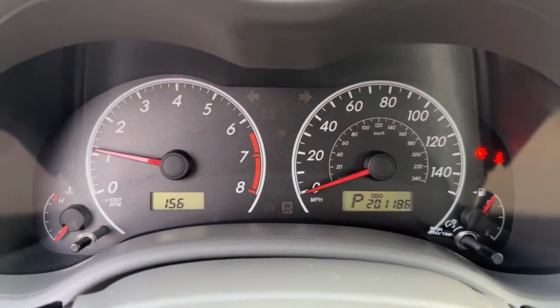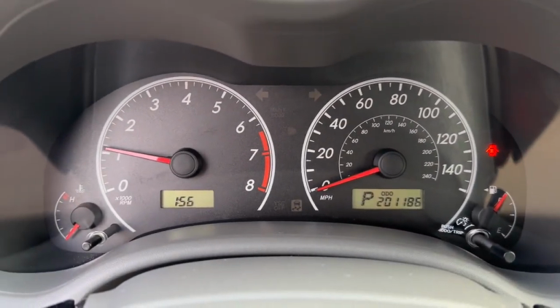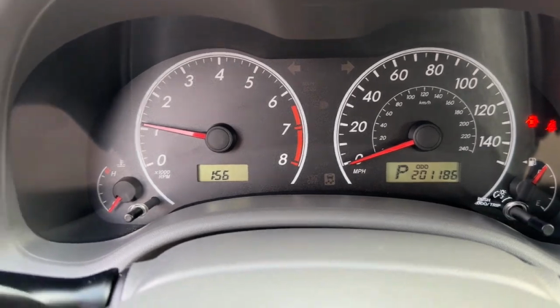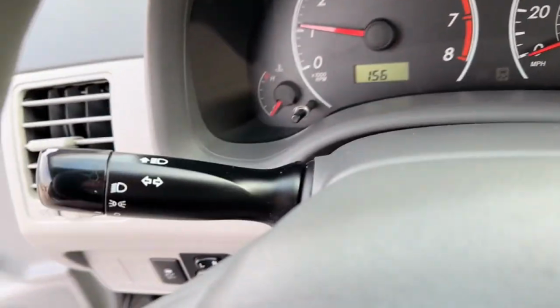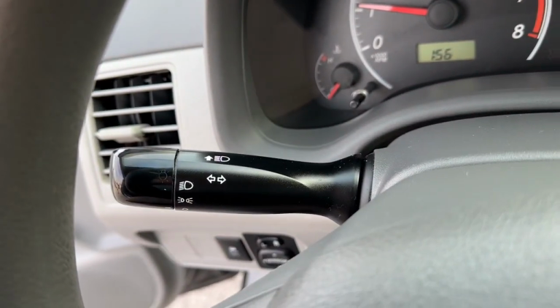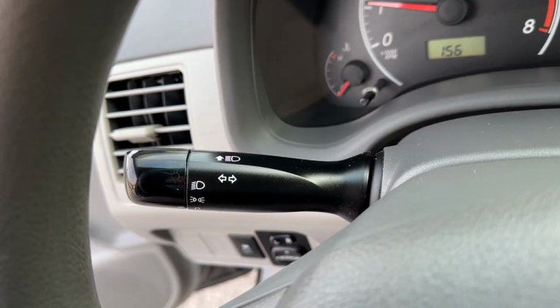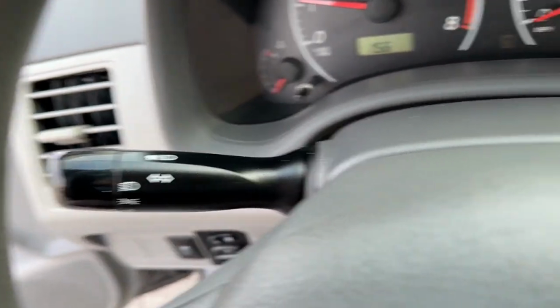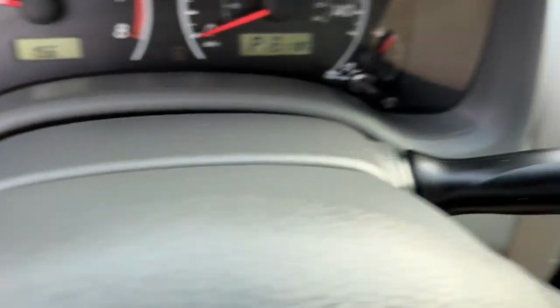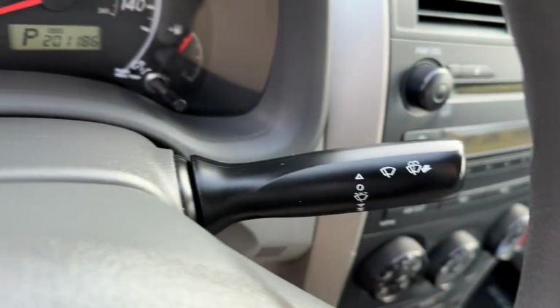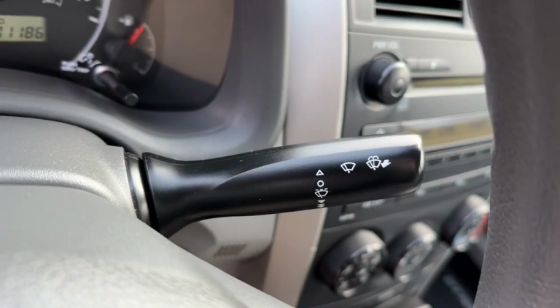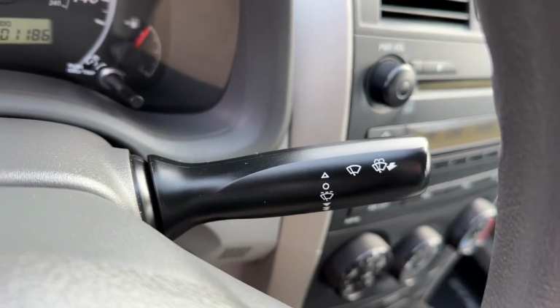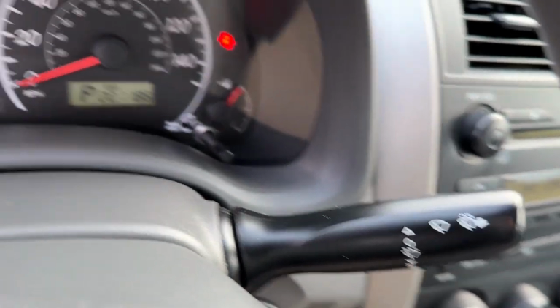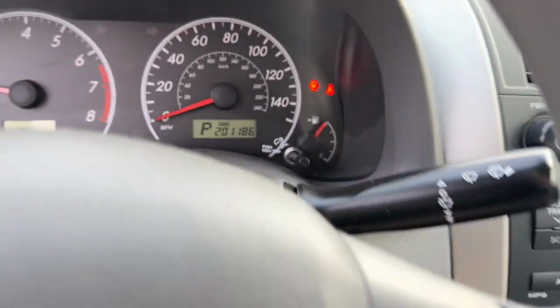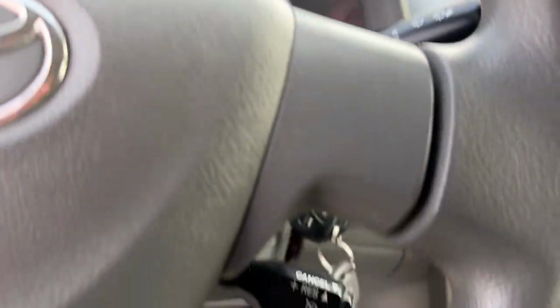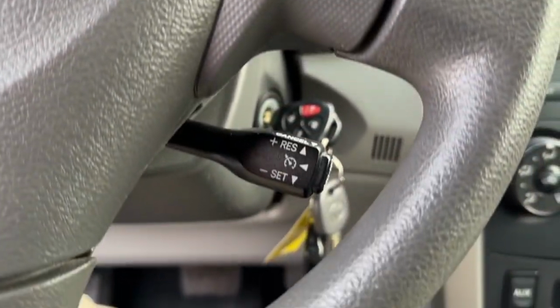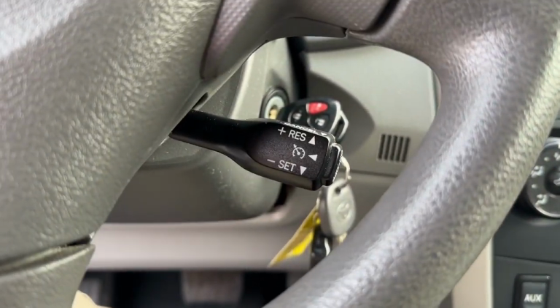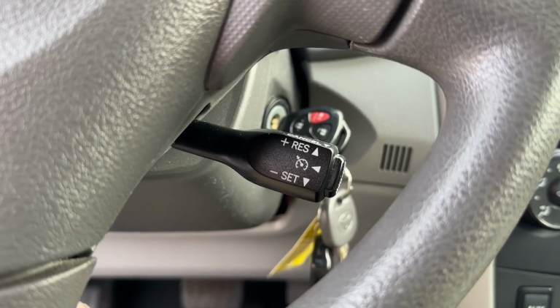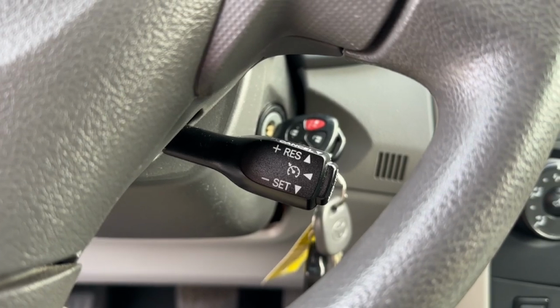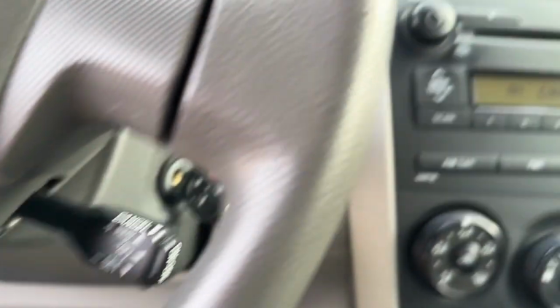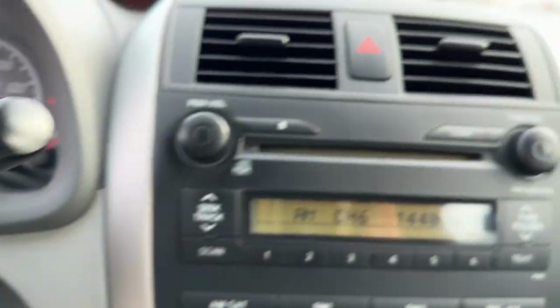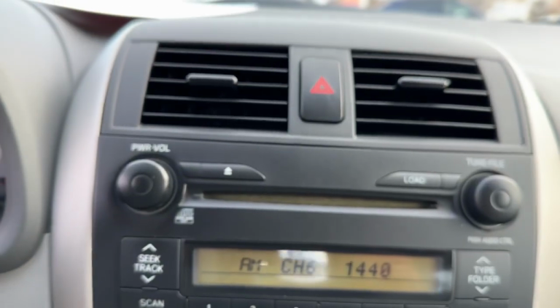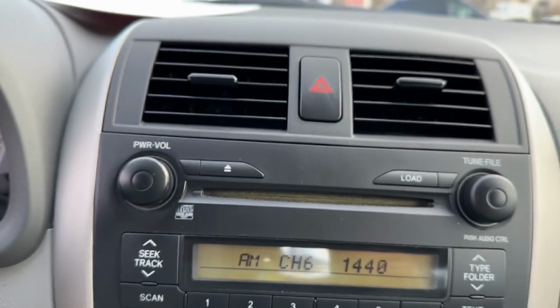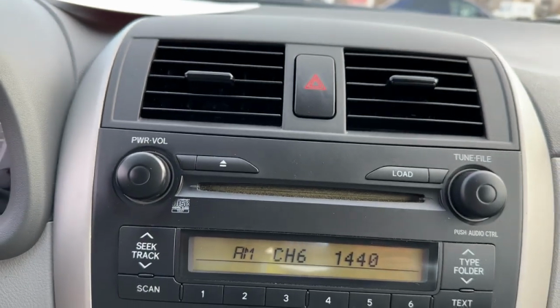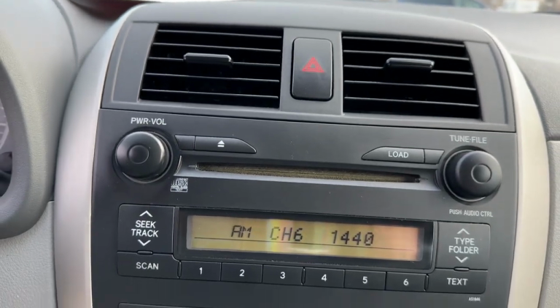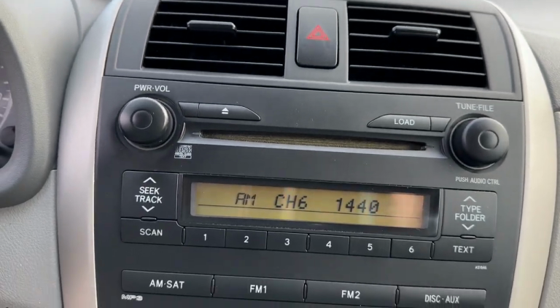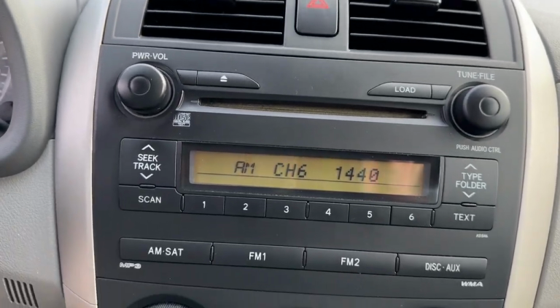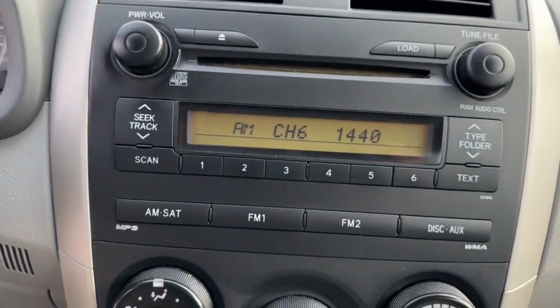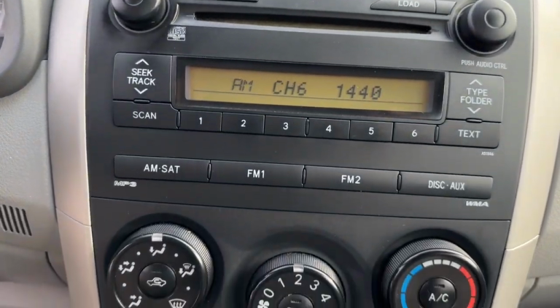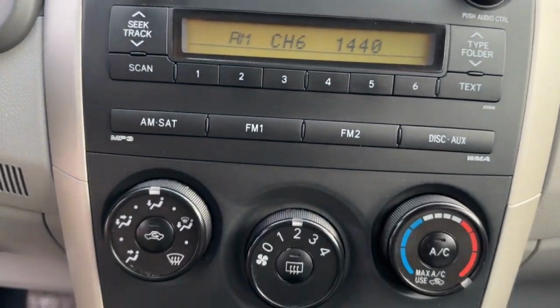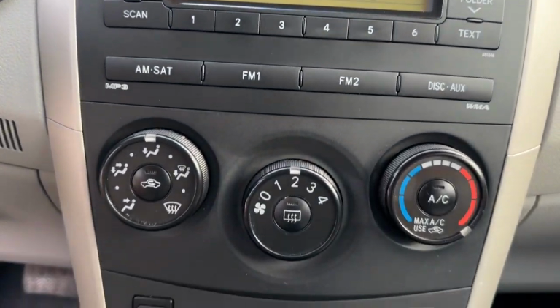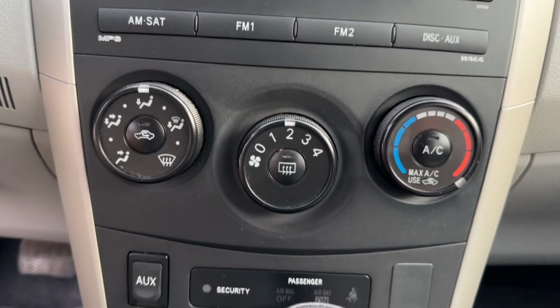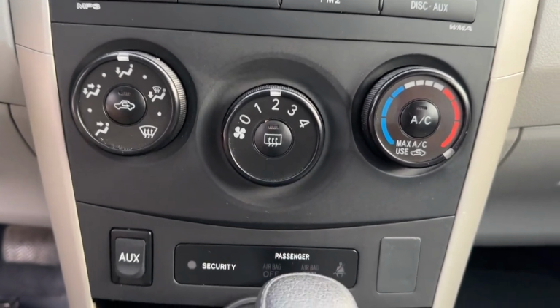Intermittent wipers, pass-through rear seat, passenger vanity mirror, temporary spare tire, tire pressure monitoring system, adjustable steering wheel, daytime running lights.